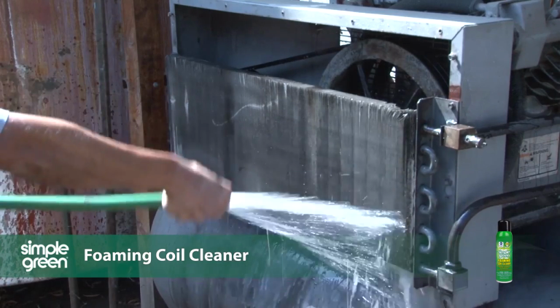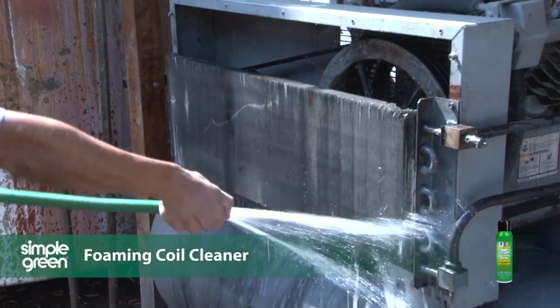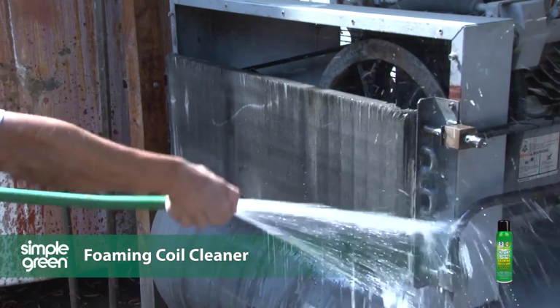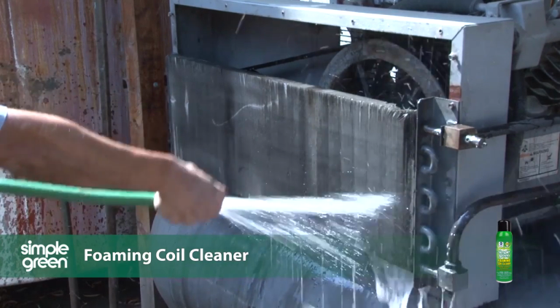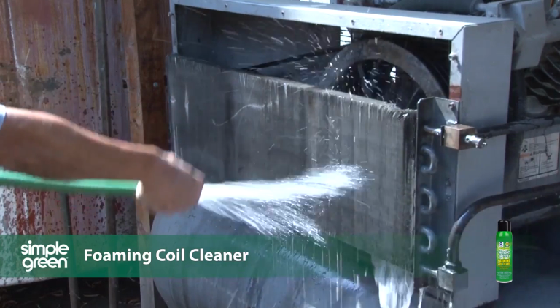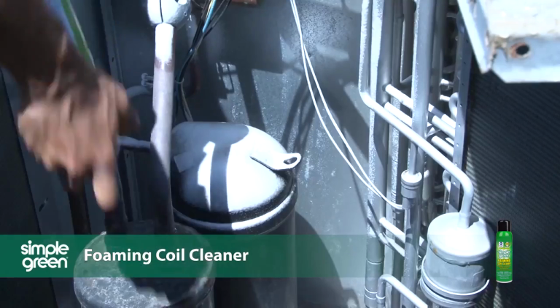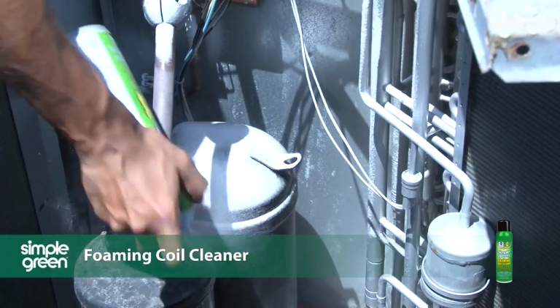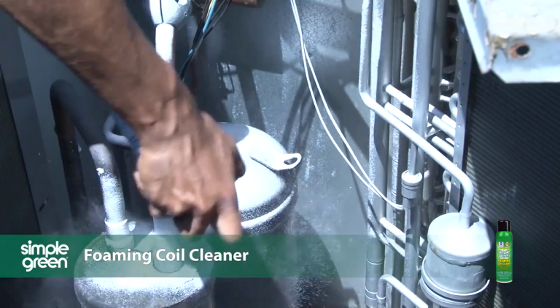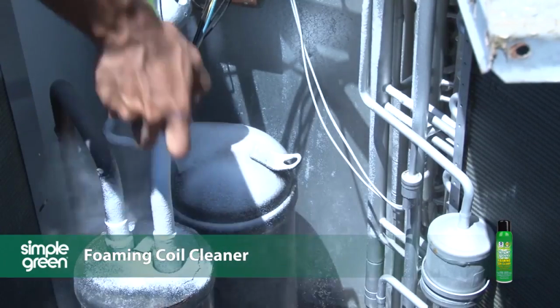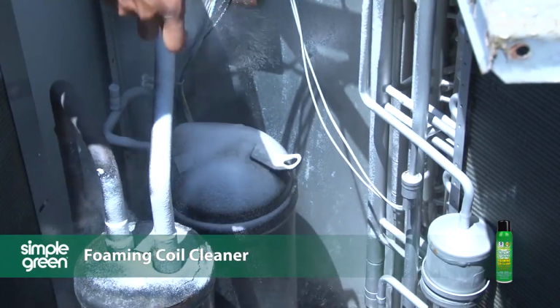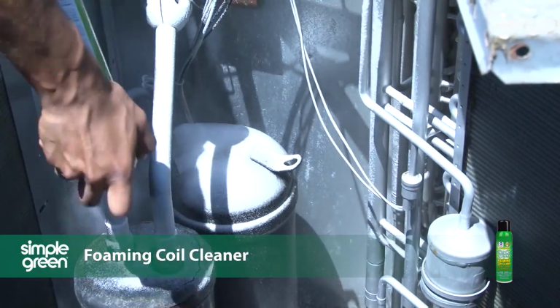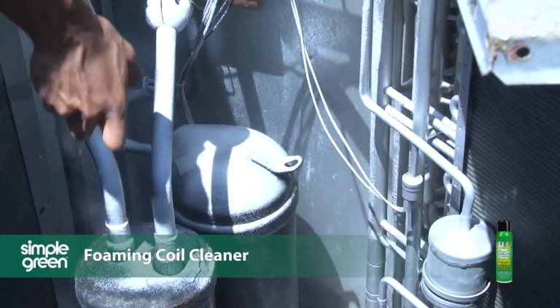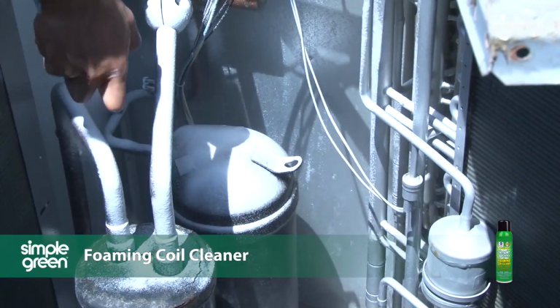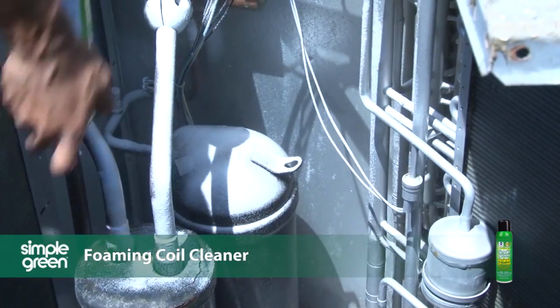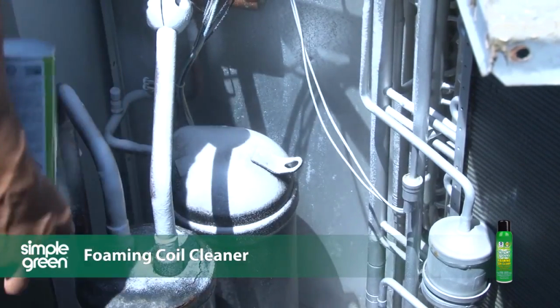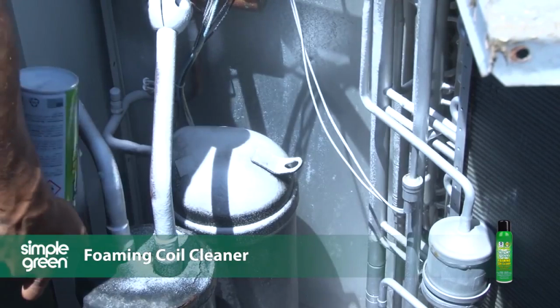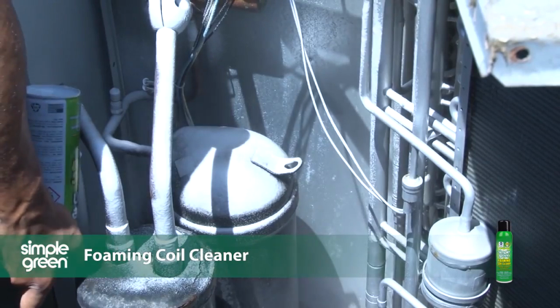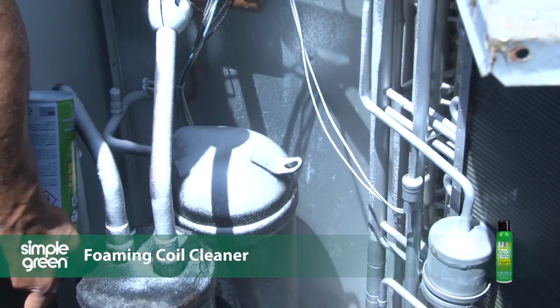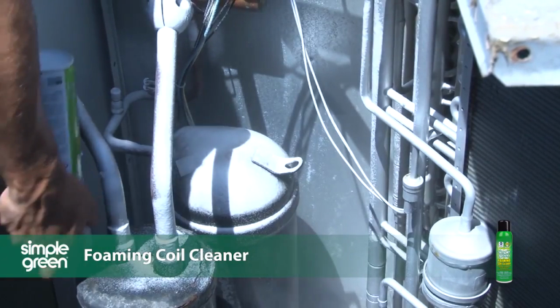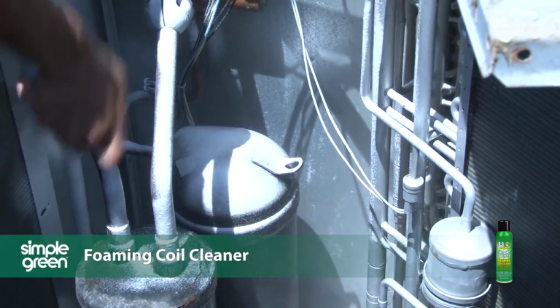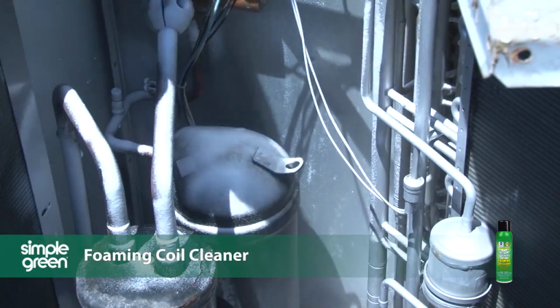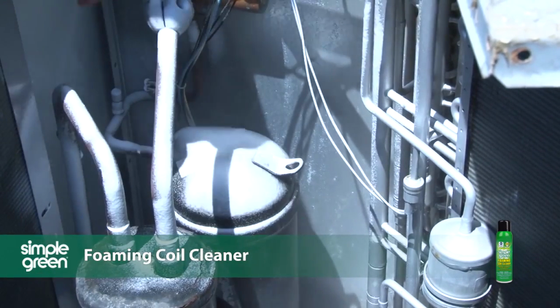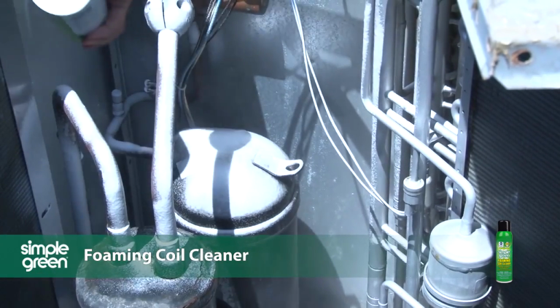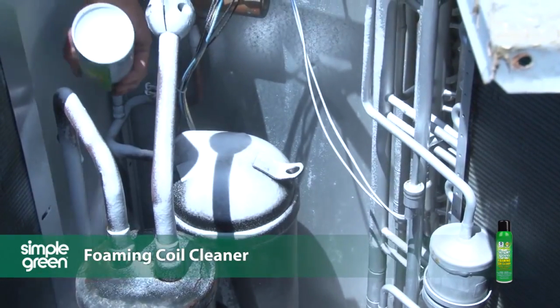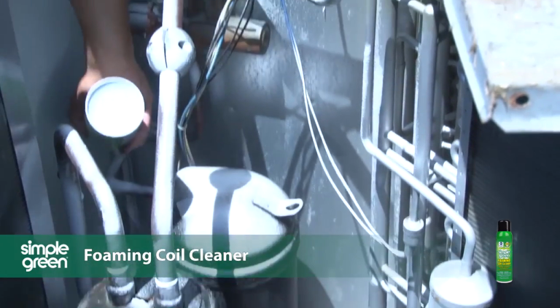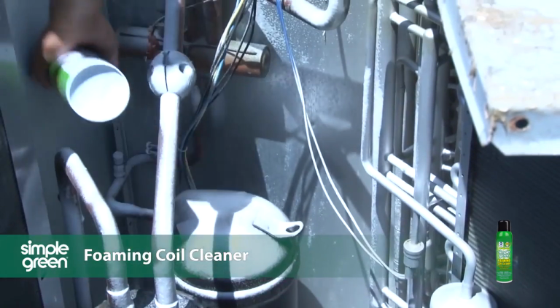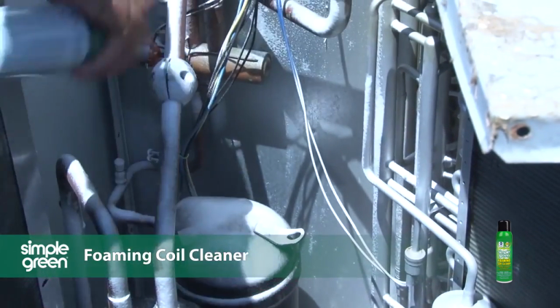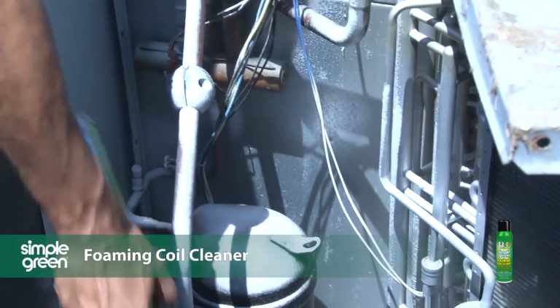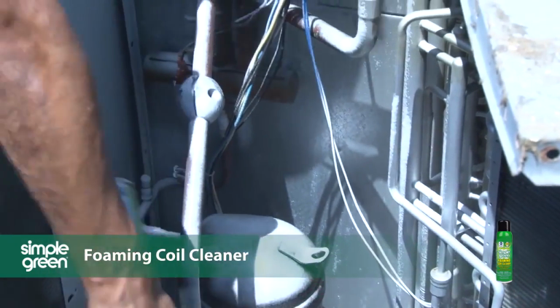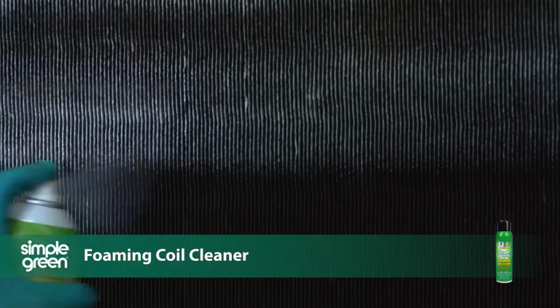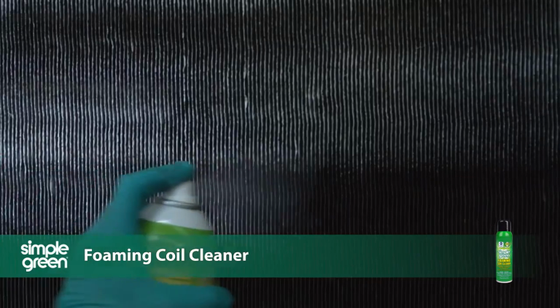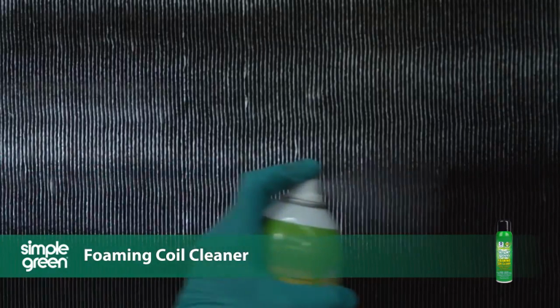Application is quick and simple. The non-fuming formula is delivered in an aerosol that can spray at any angle, including upside down, and is self-rinsing on condensate-producing coils.